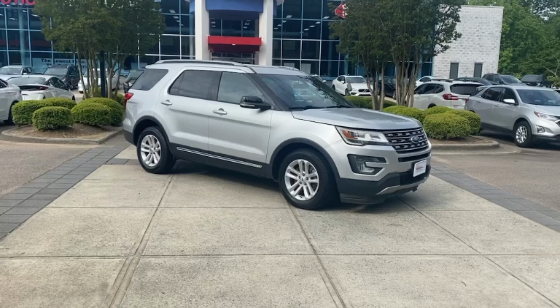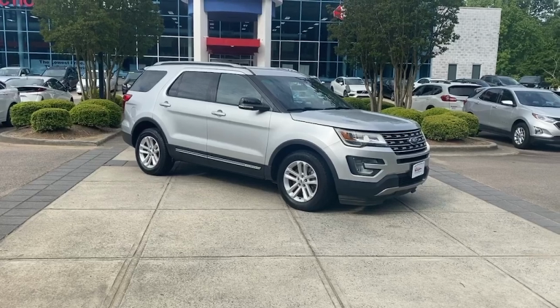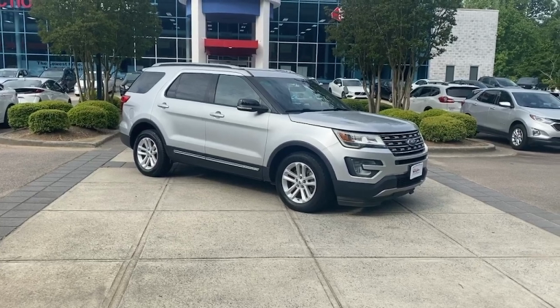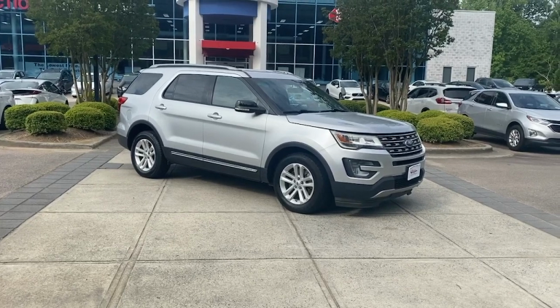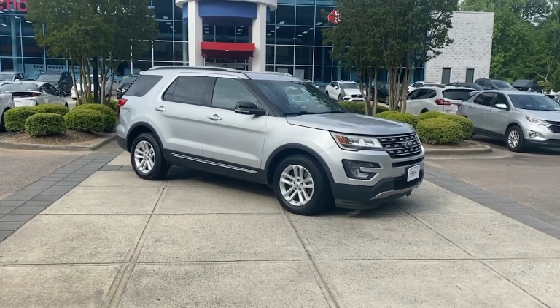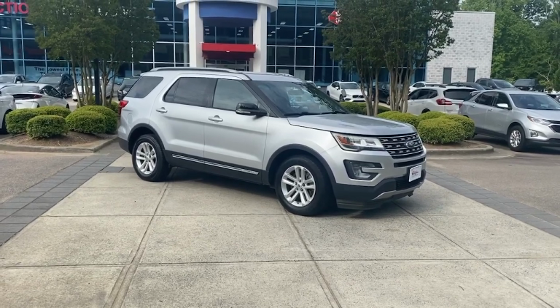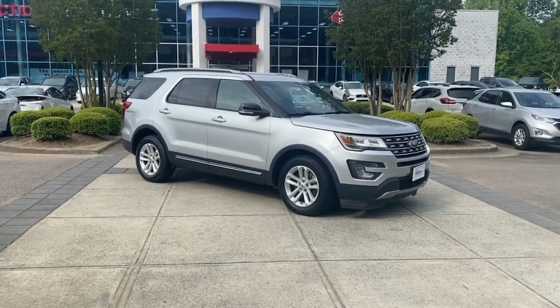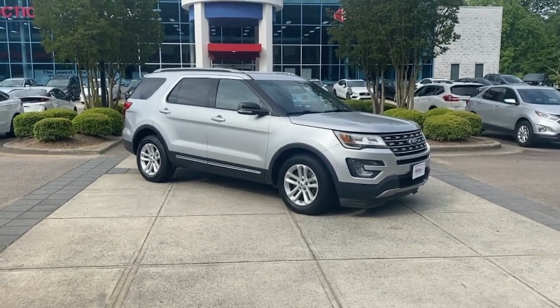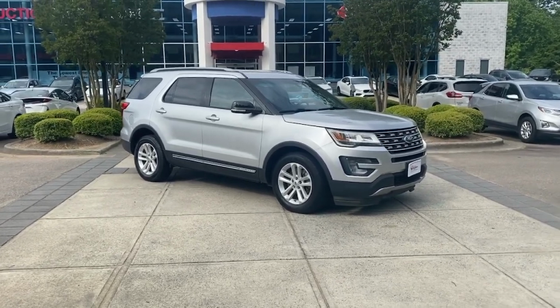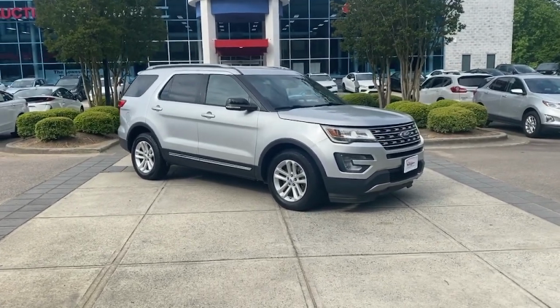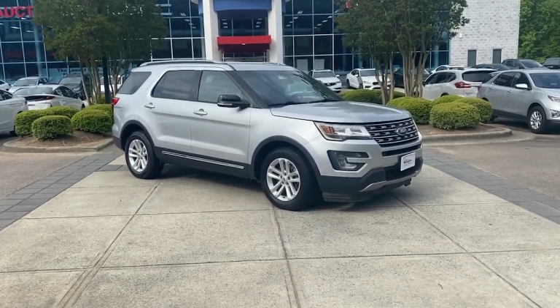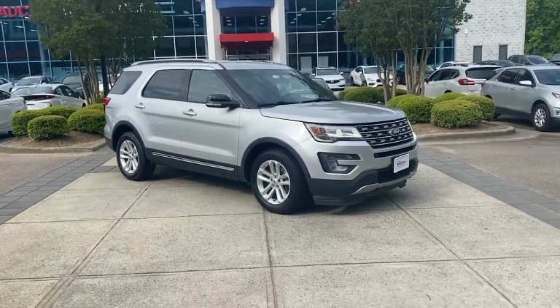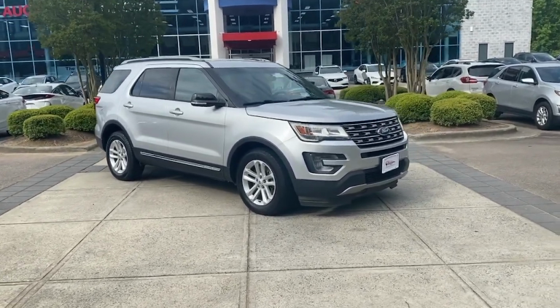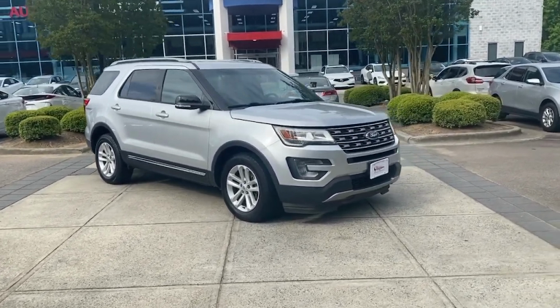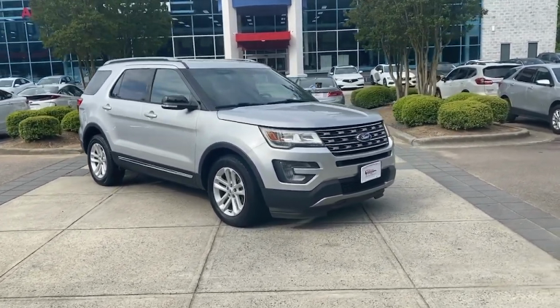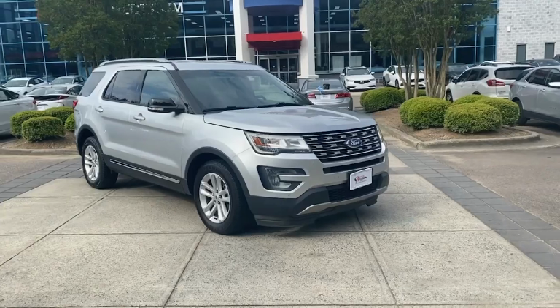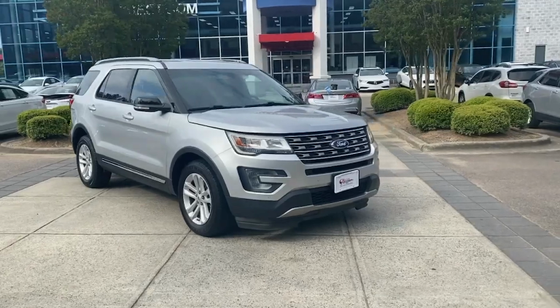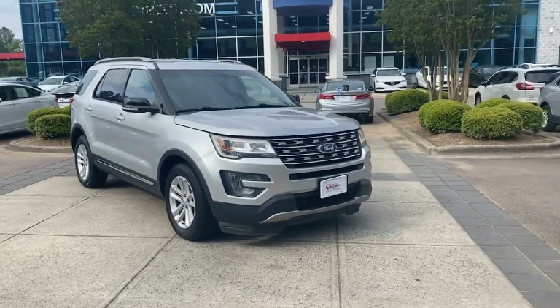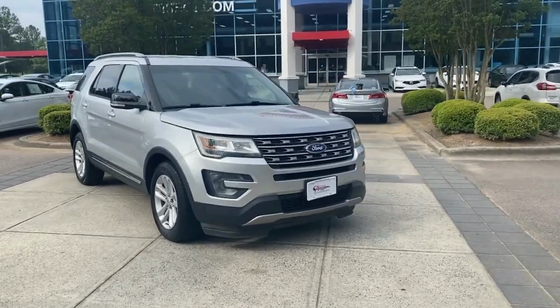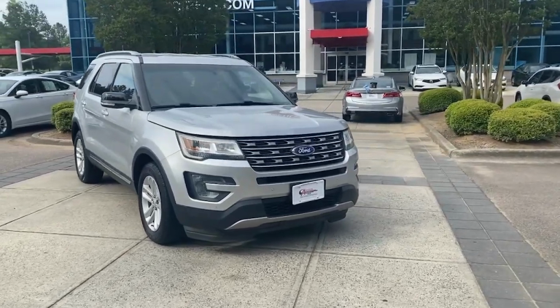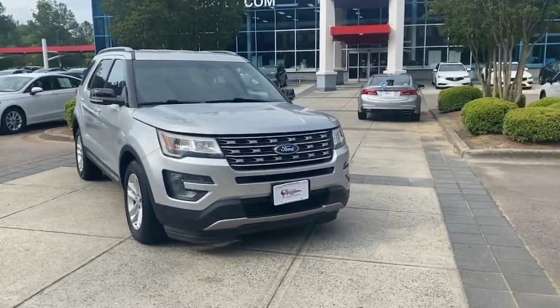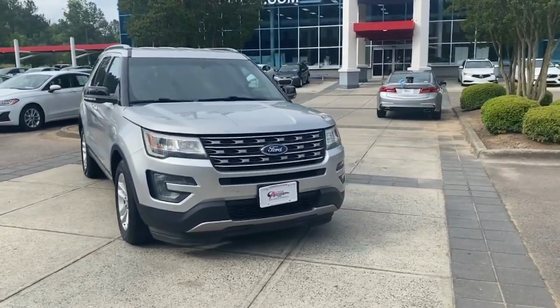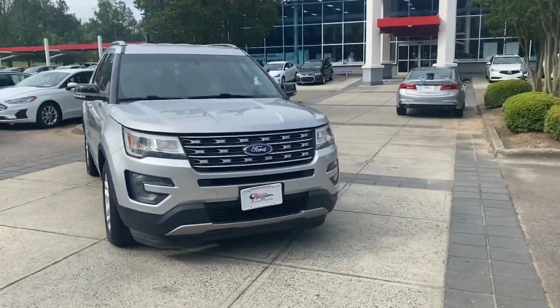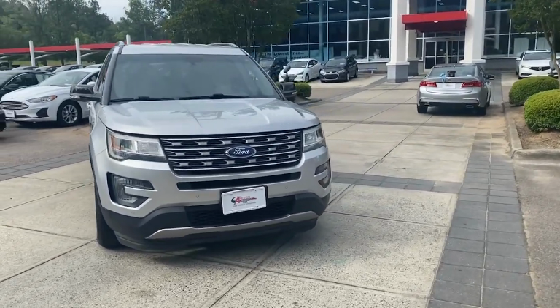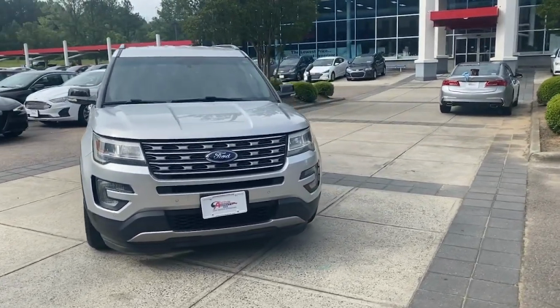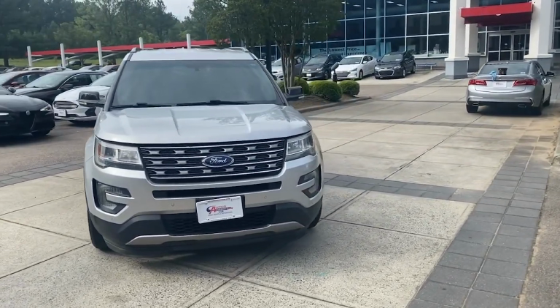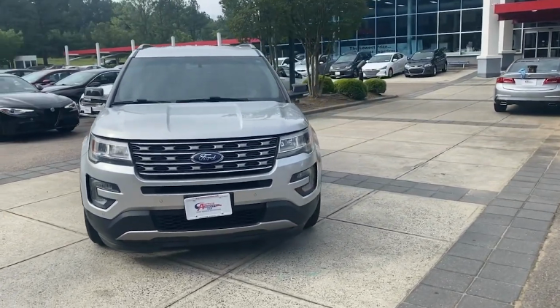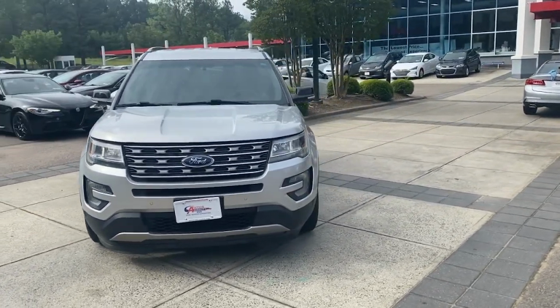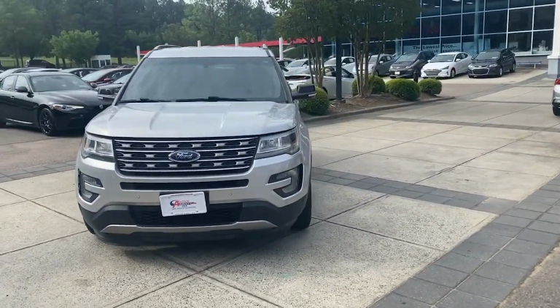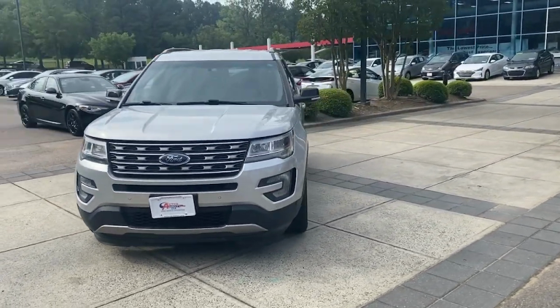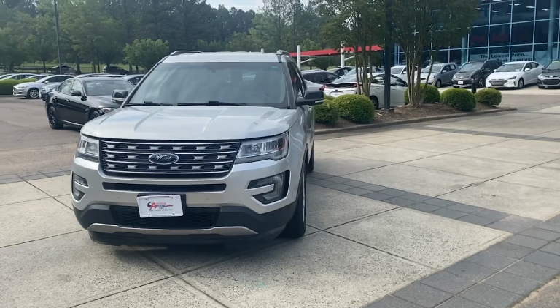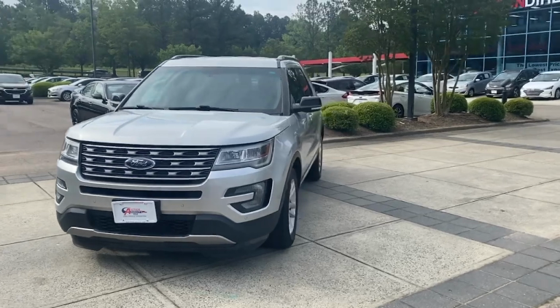This could be the car for you. The 2017 Ford Explorer. With less than 70,000 miles on the odometer, this vehicle provides excellent value.